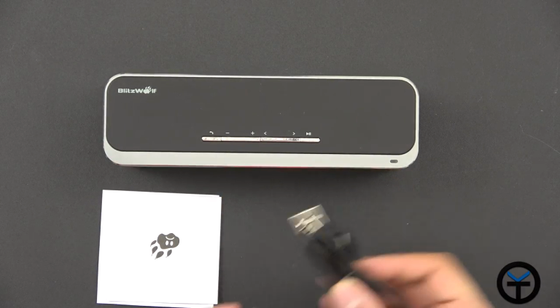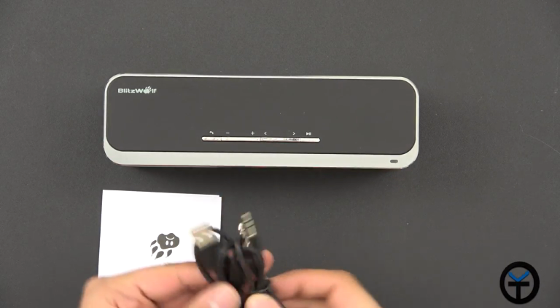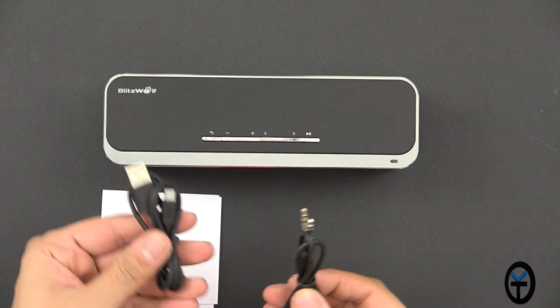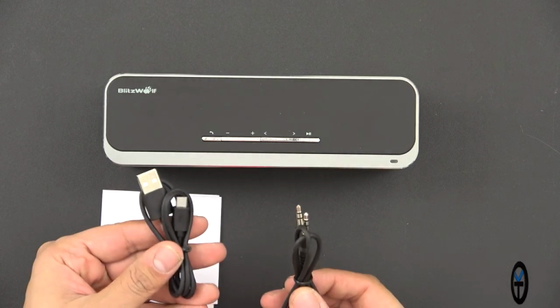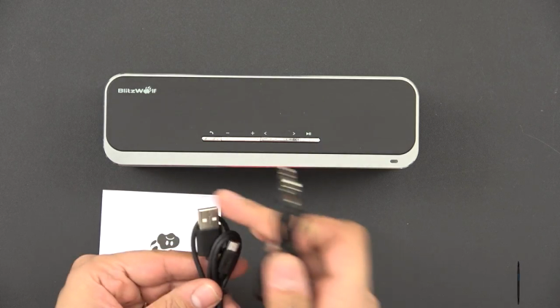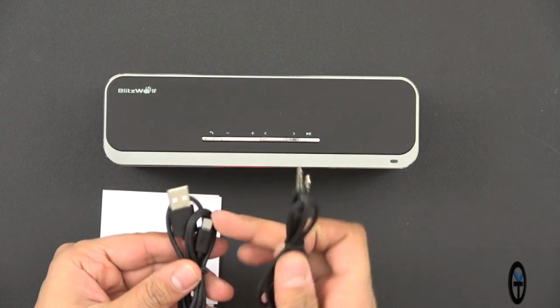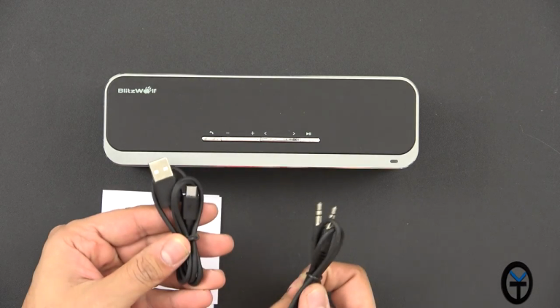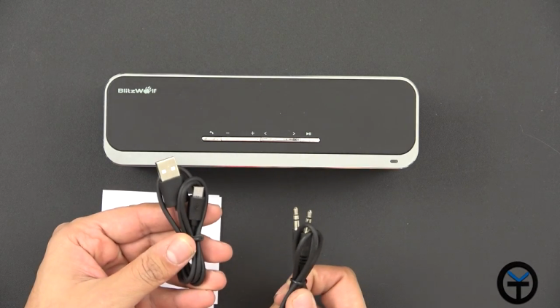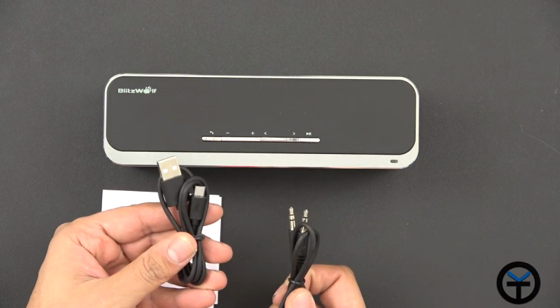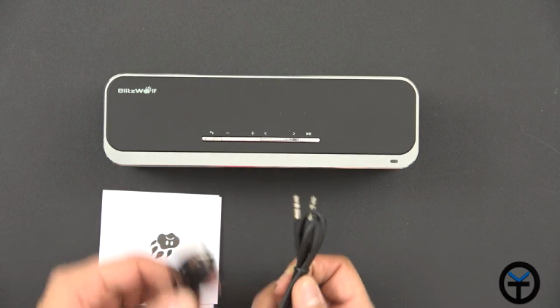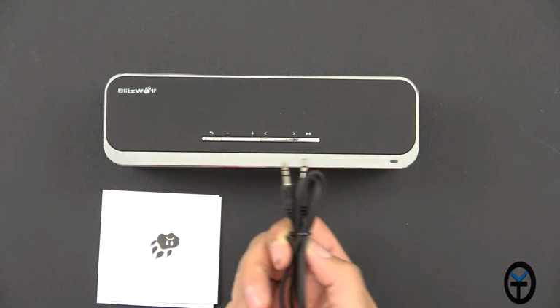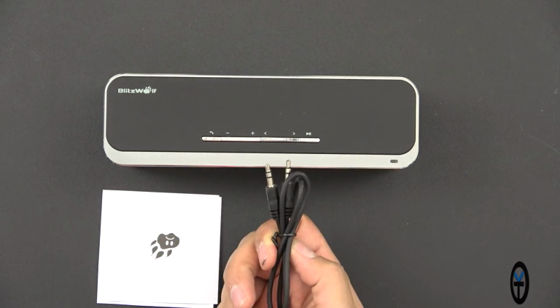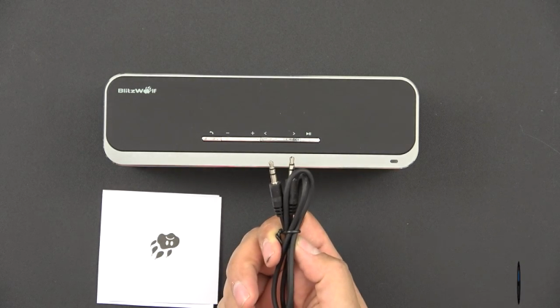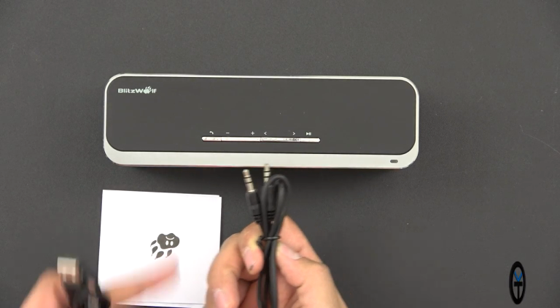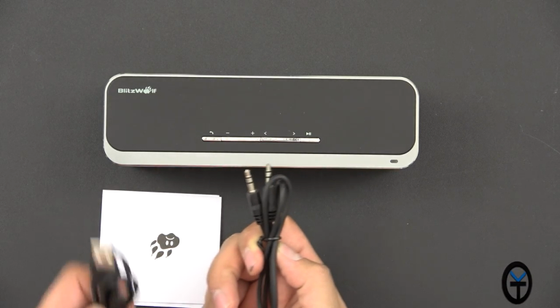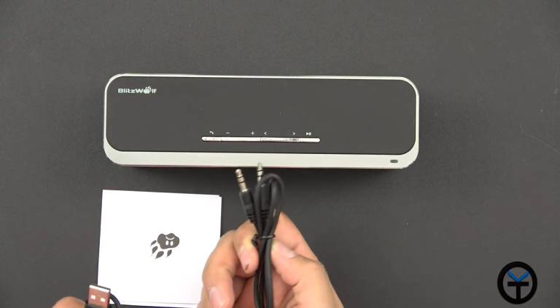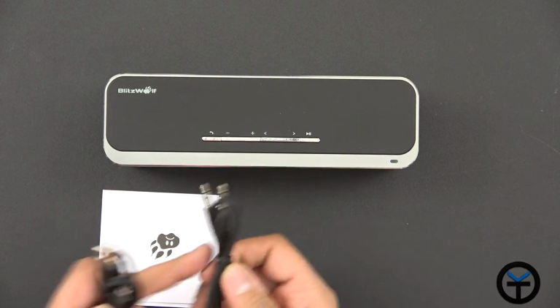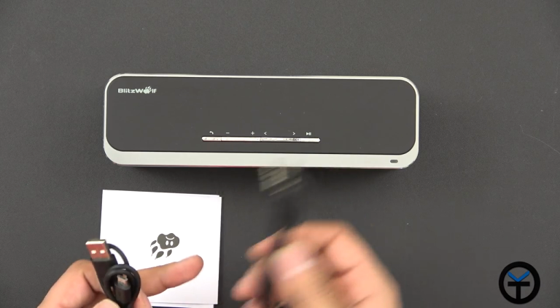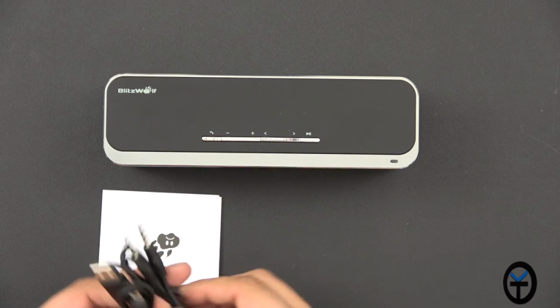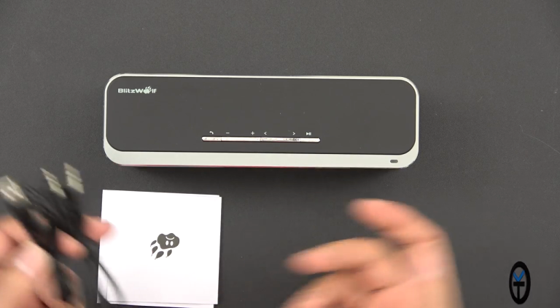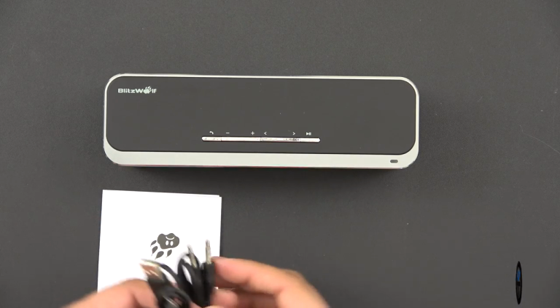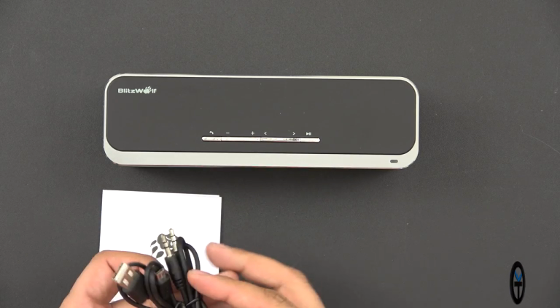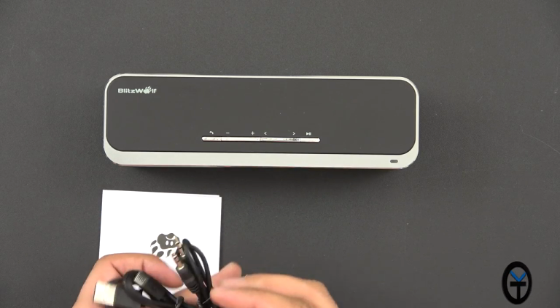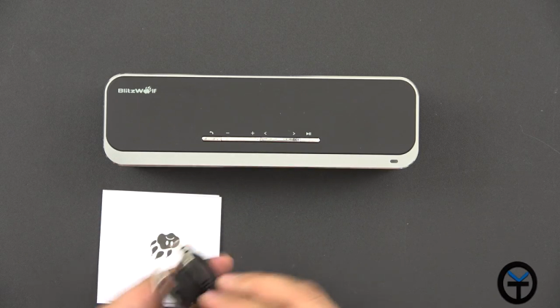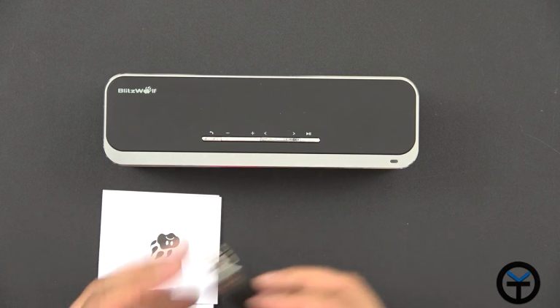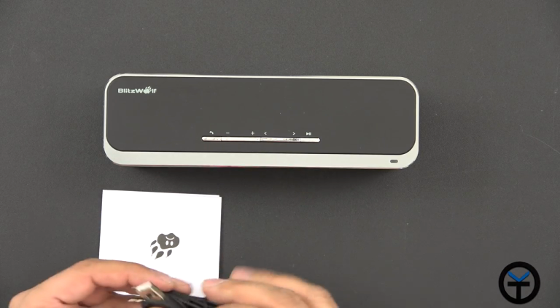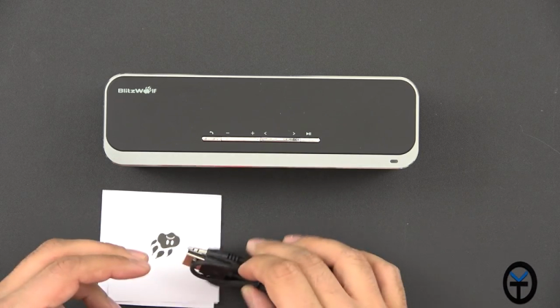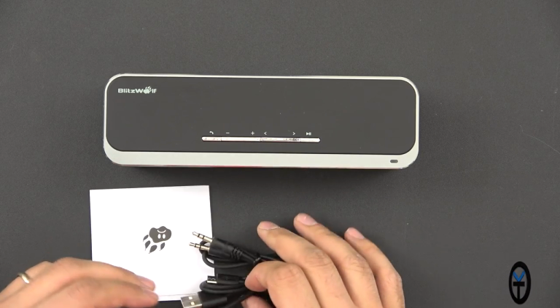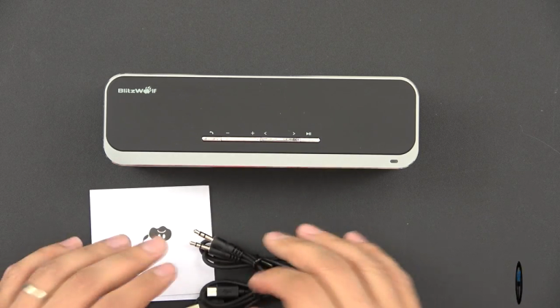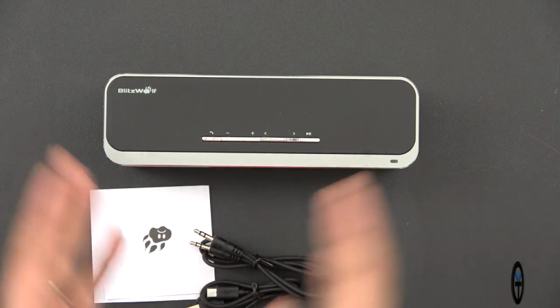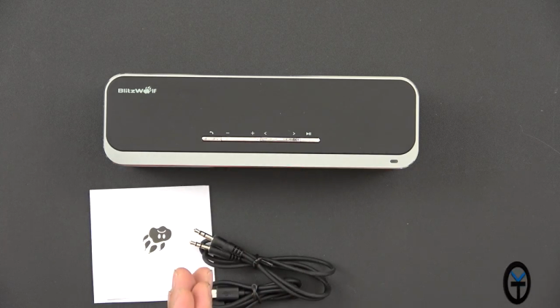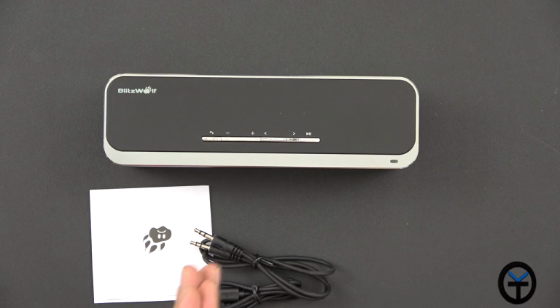There are two cables included: a USB cable — USB Type-A to micro USB to charge the unit — and a male-to-male 3.5mm headphone jack cable to connect non-Bluetooth devices so that you can play music on this.